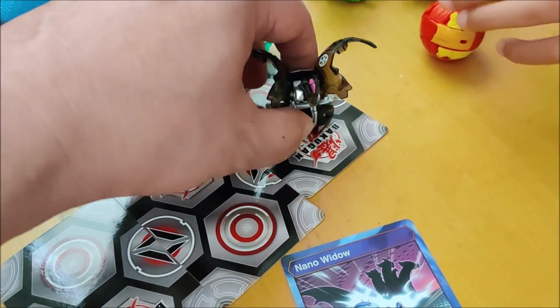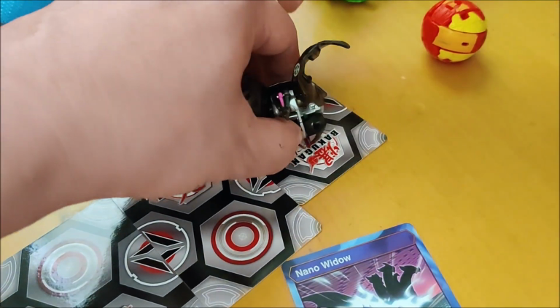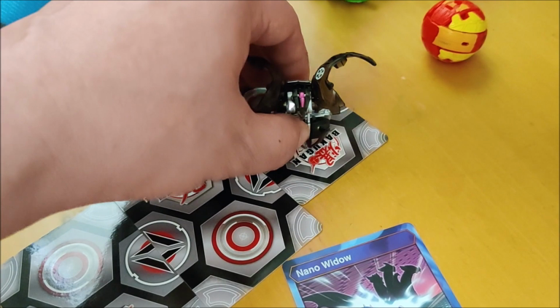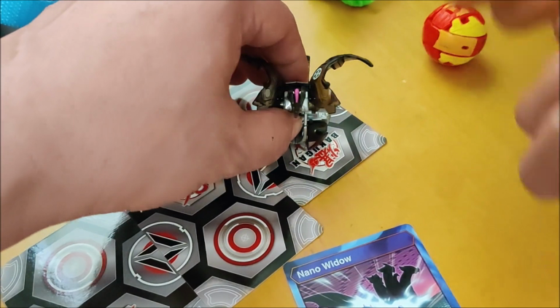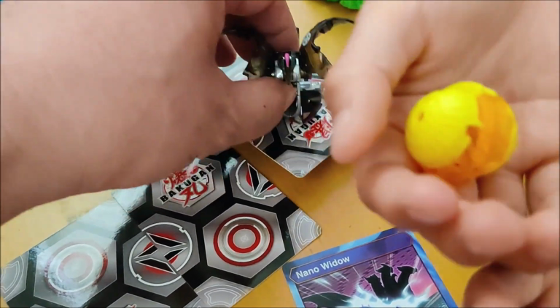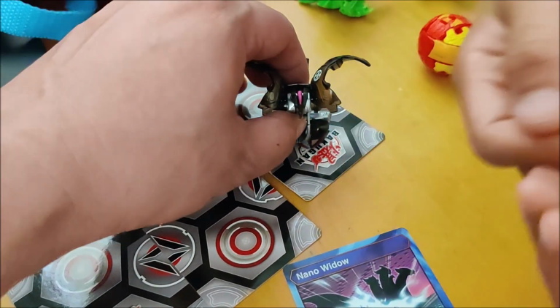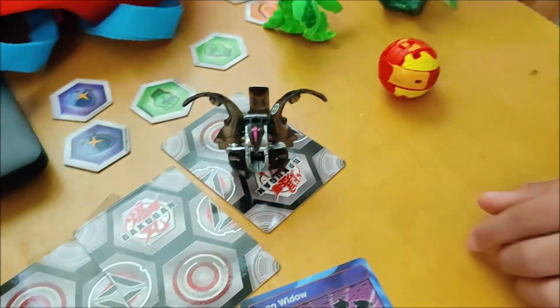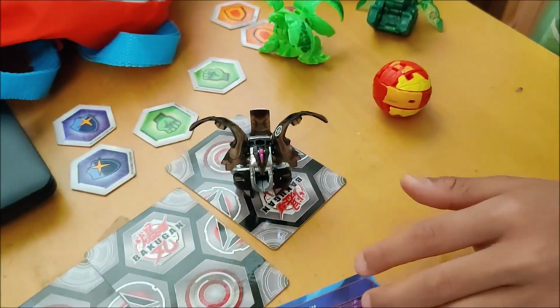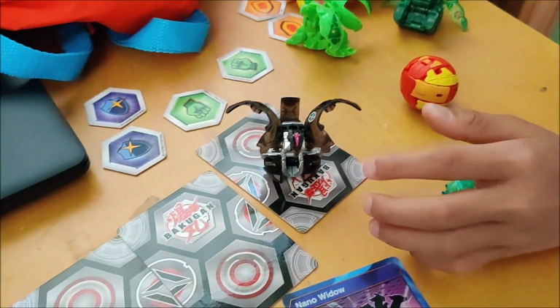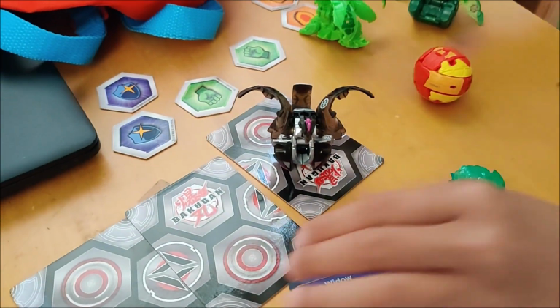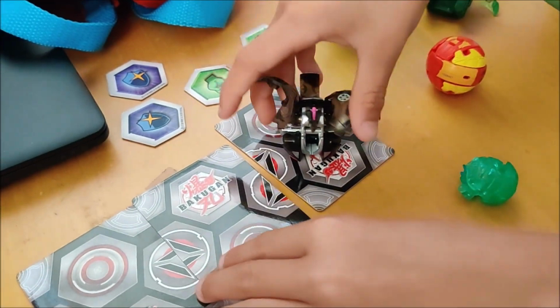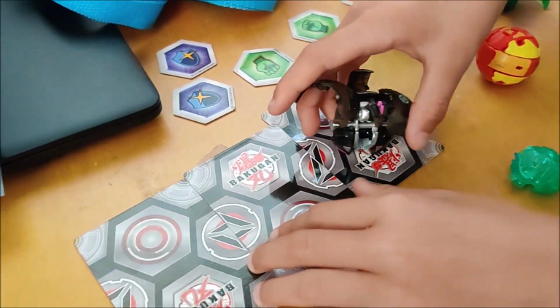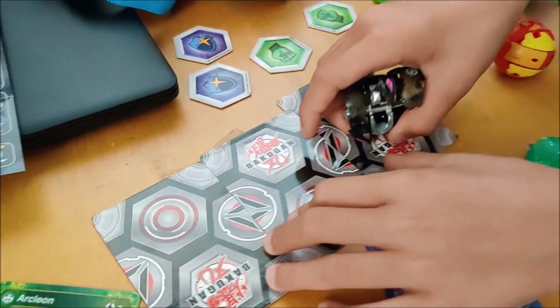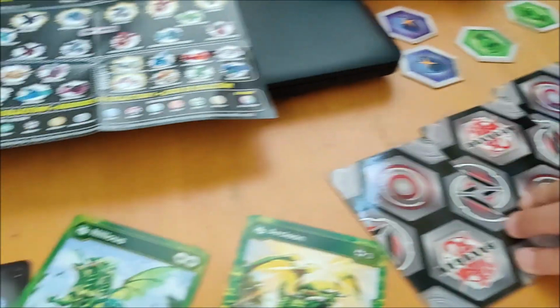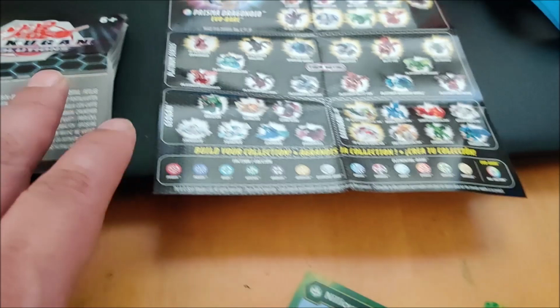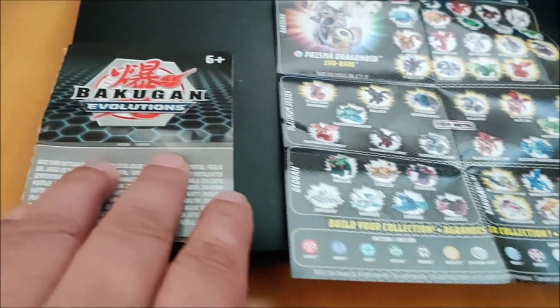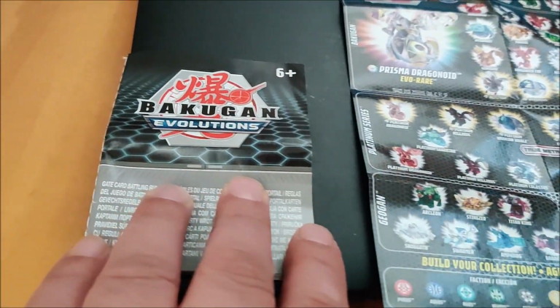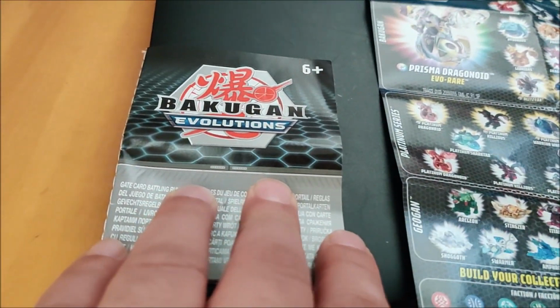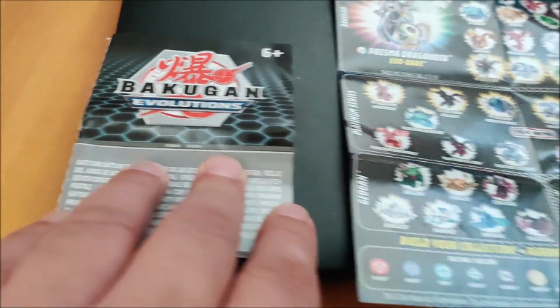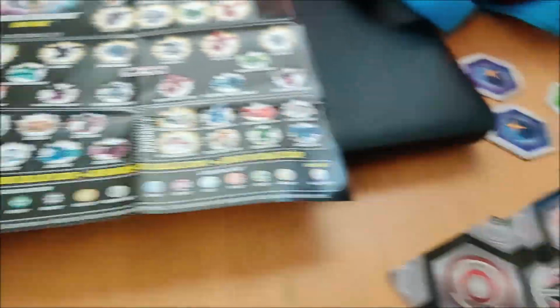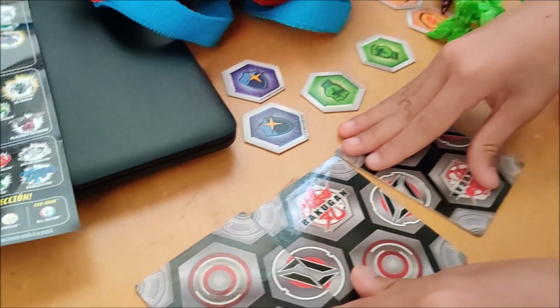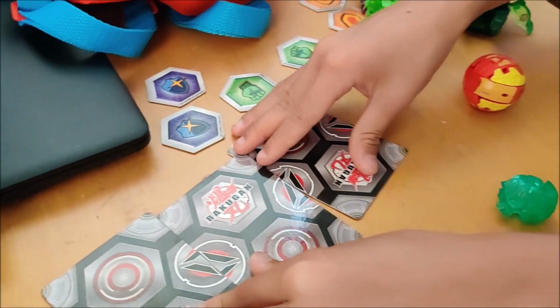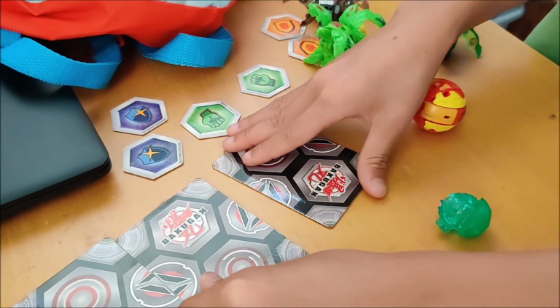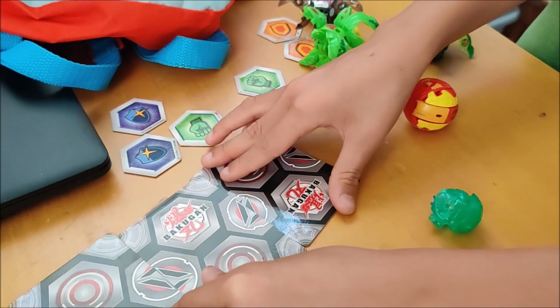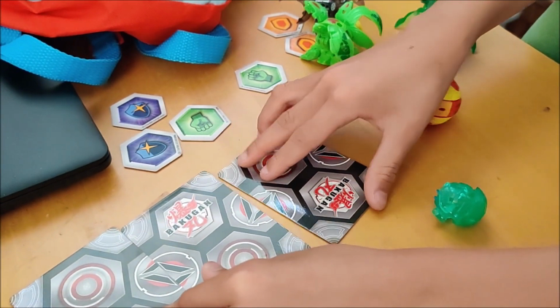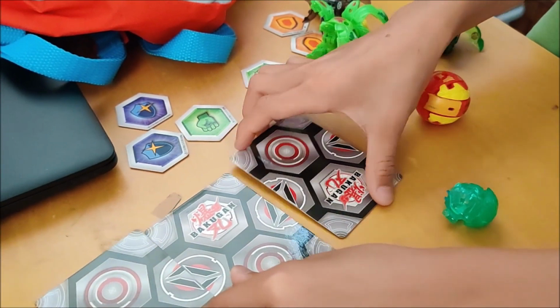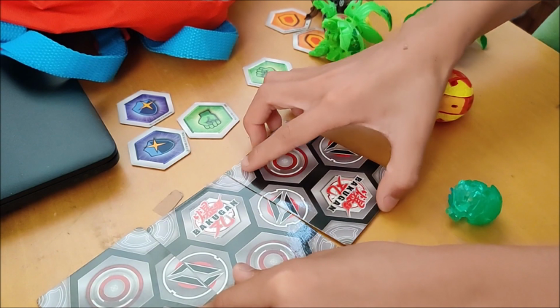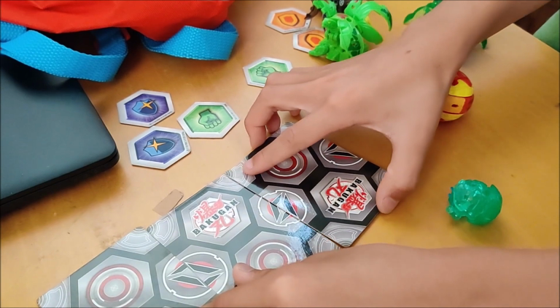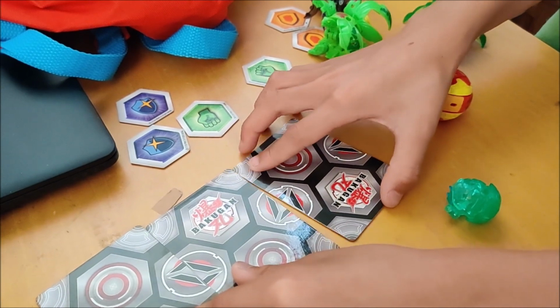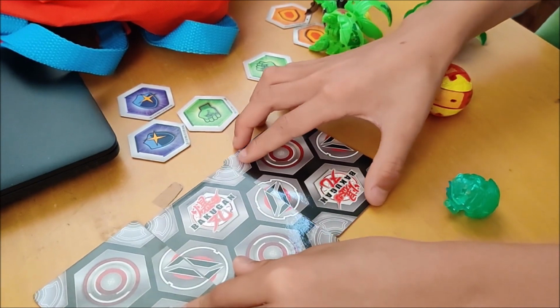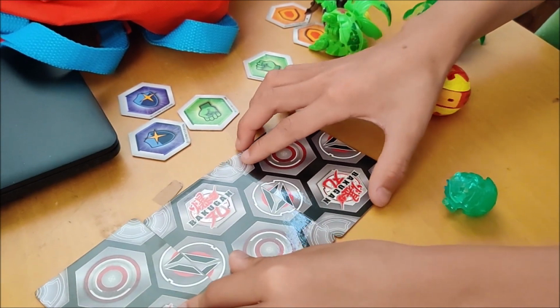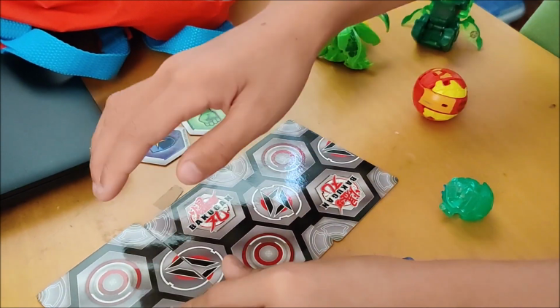Well, these two small ones aren't magnetized. Yeah, this is the first time we've got a Bakugan set — Bakugan Evolution. Anyways, so this is over. We're all done. Have a good one.